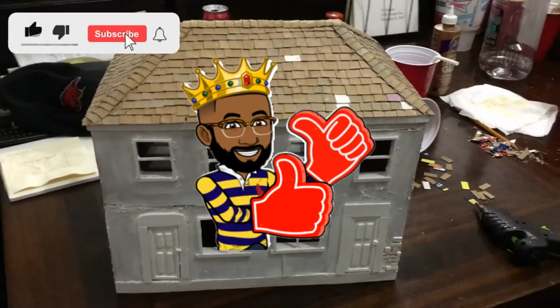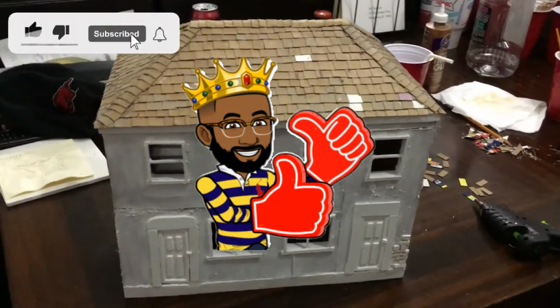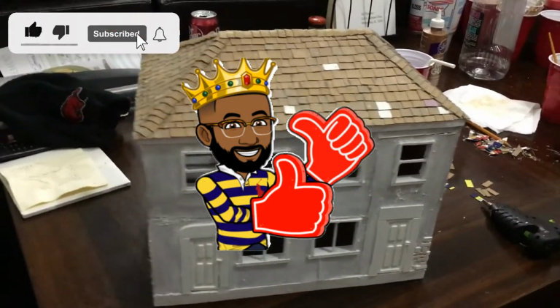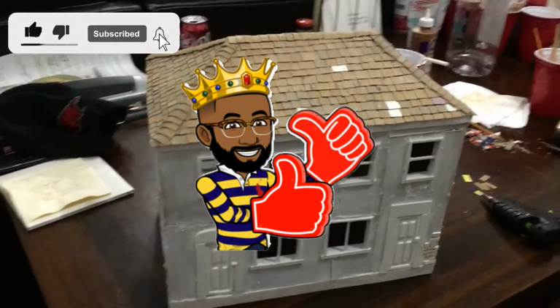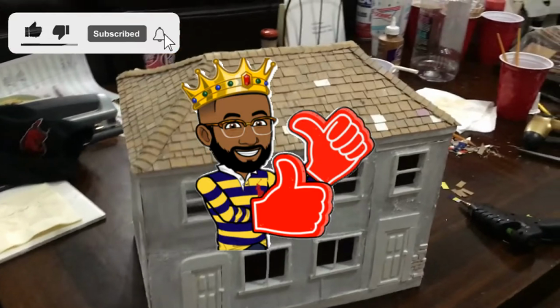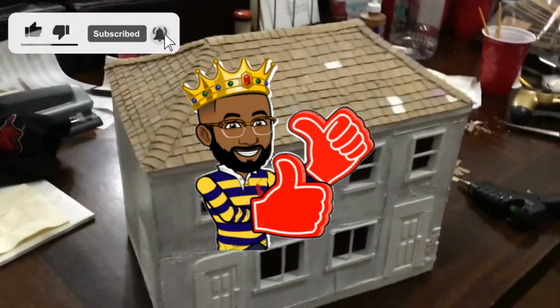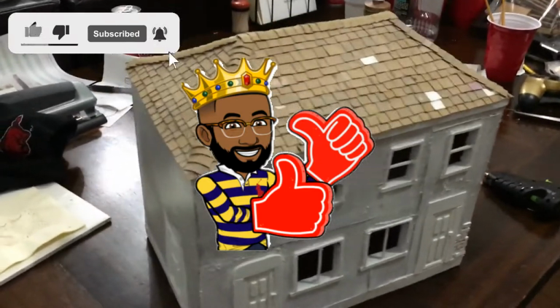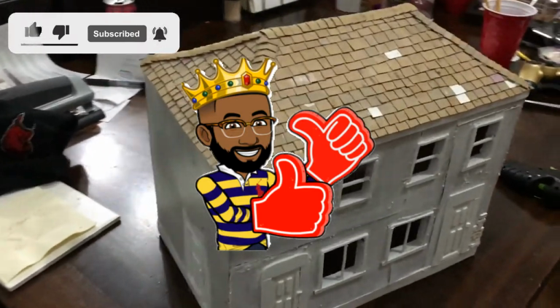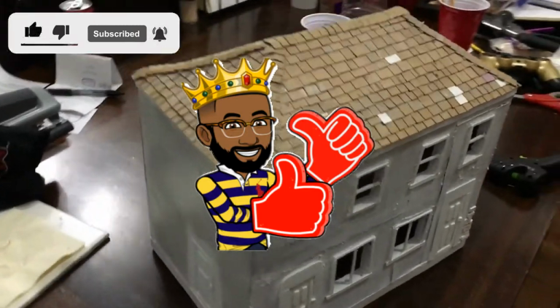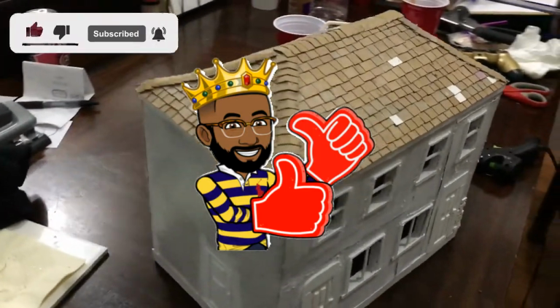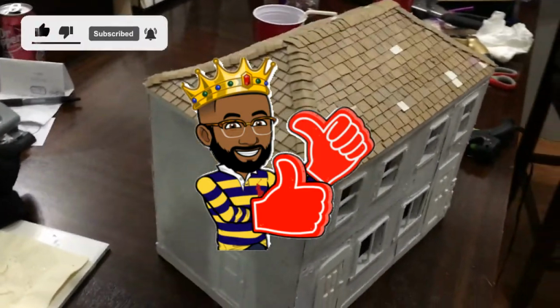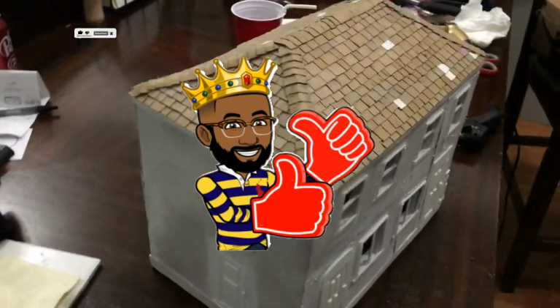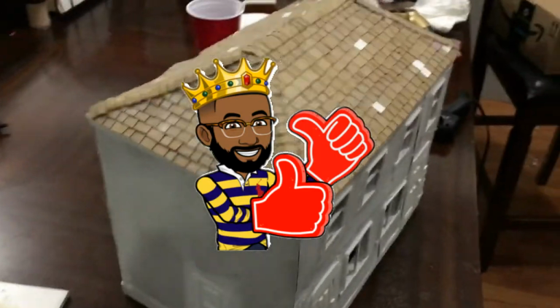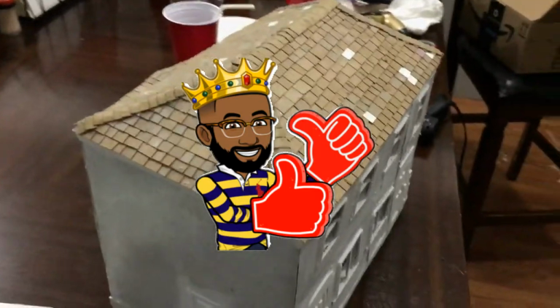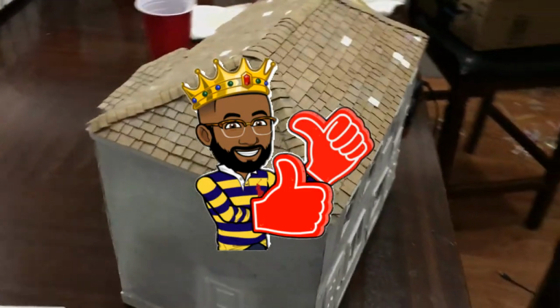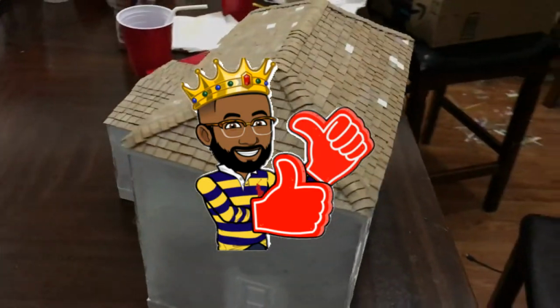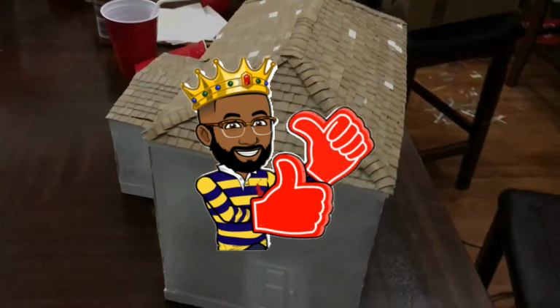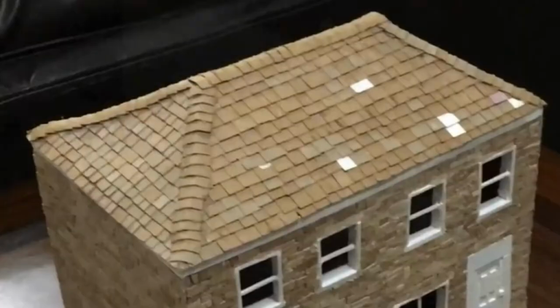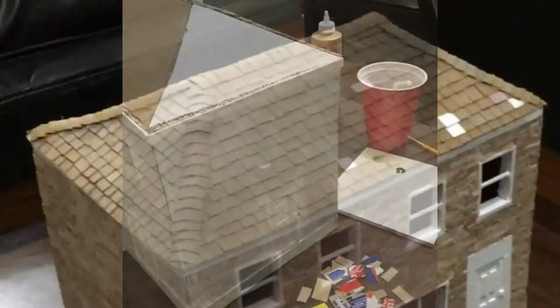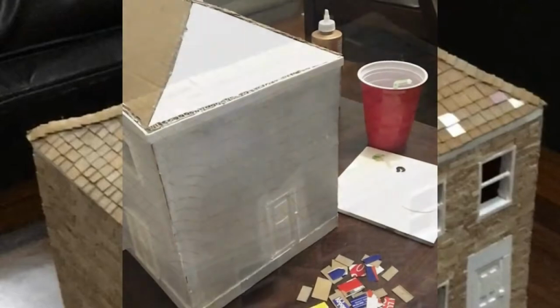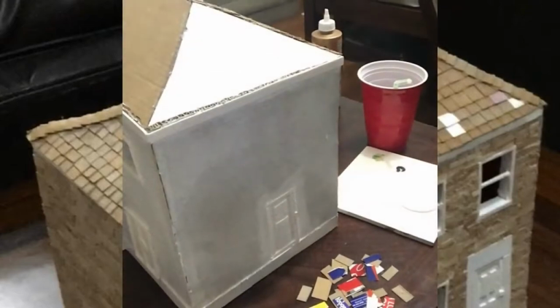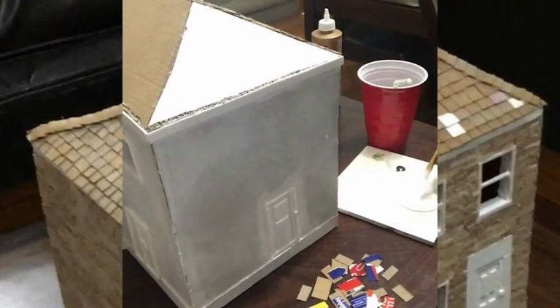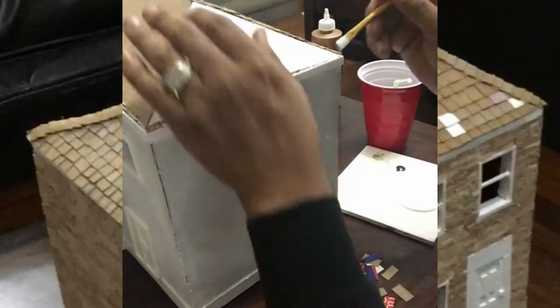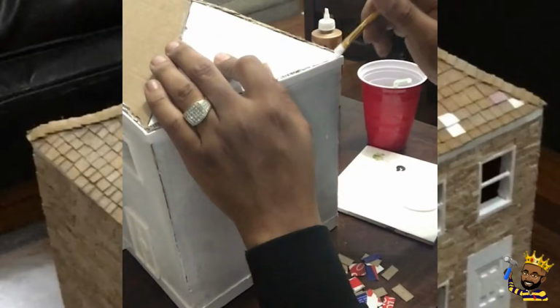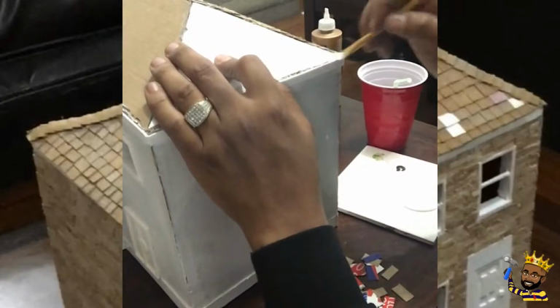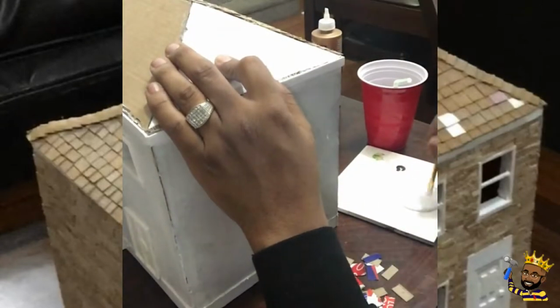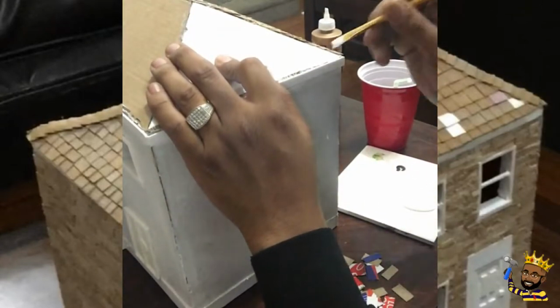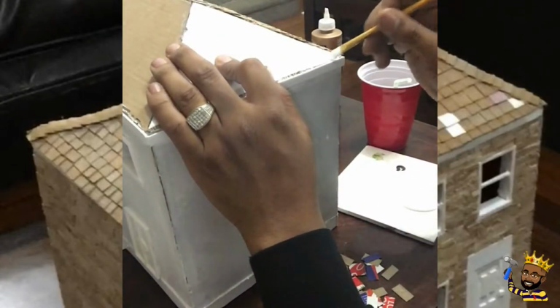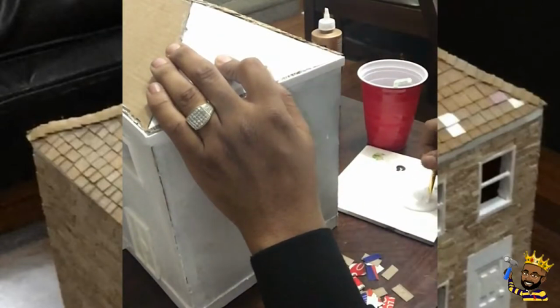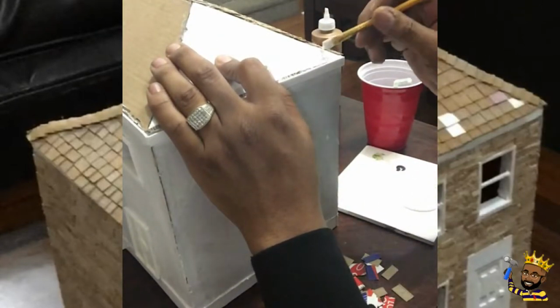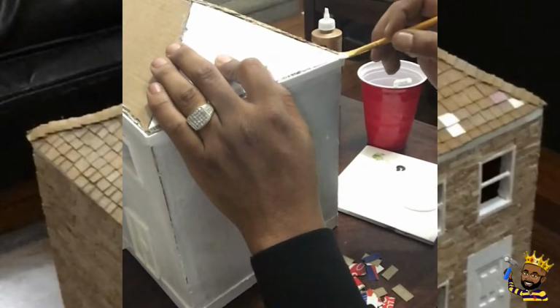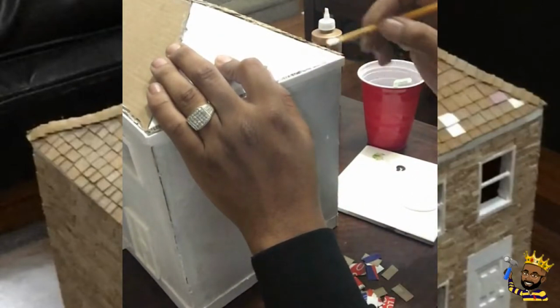Welcome to Daddy DIY. The first thing we need to do here is get some glue down on our project.